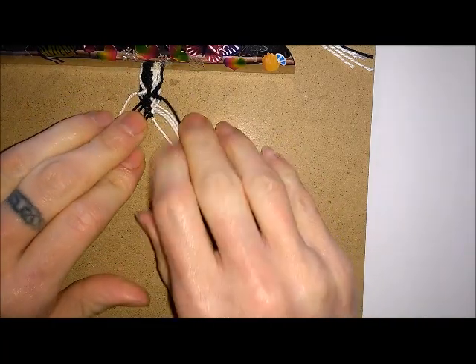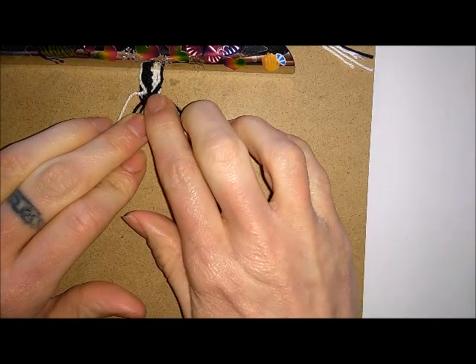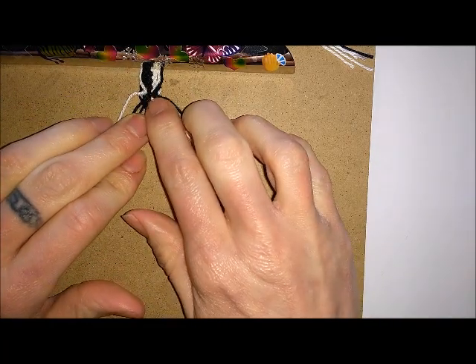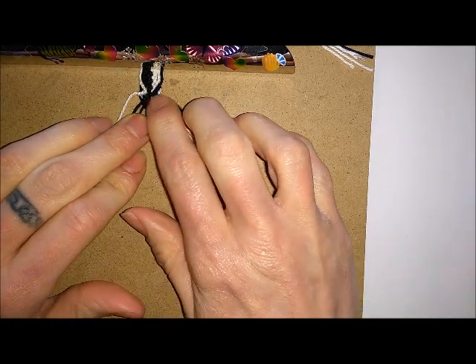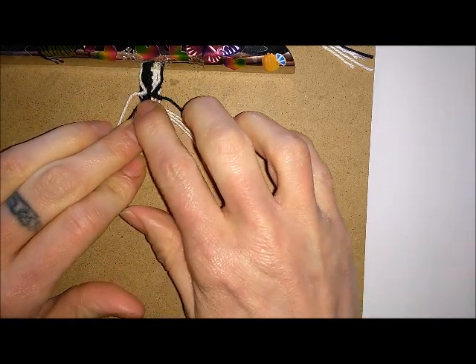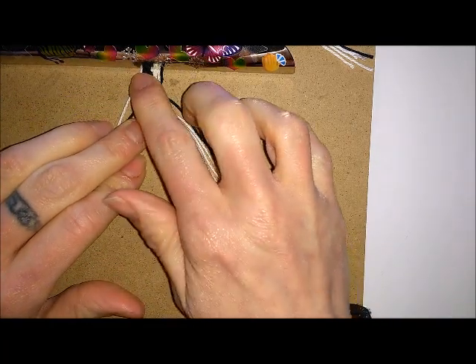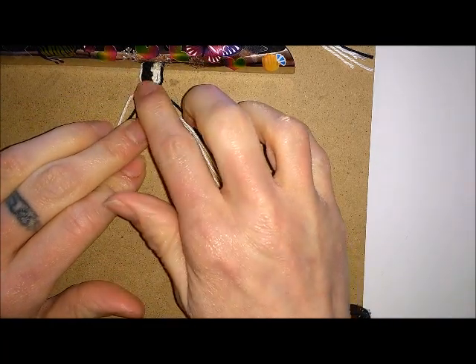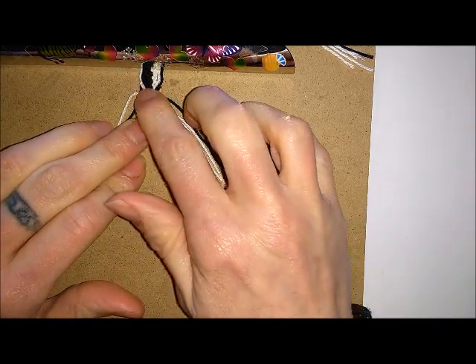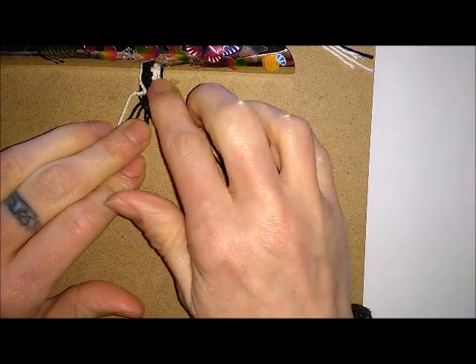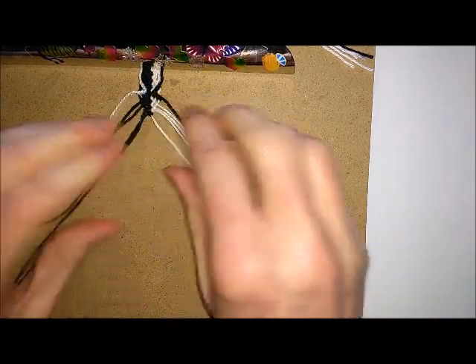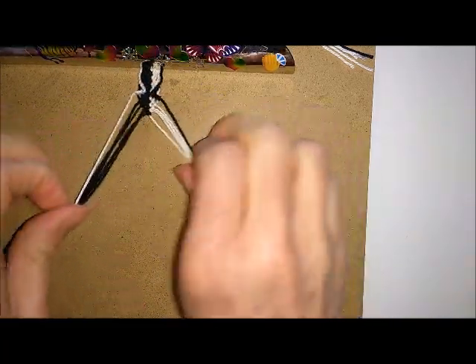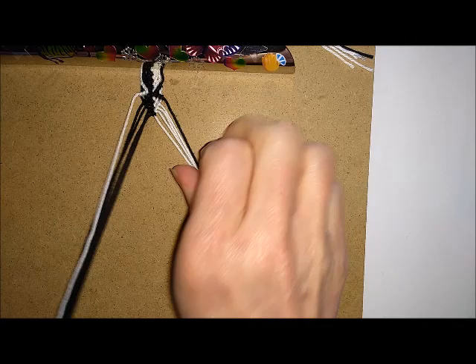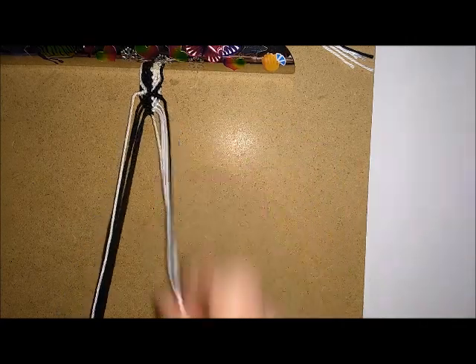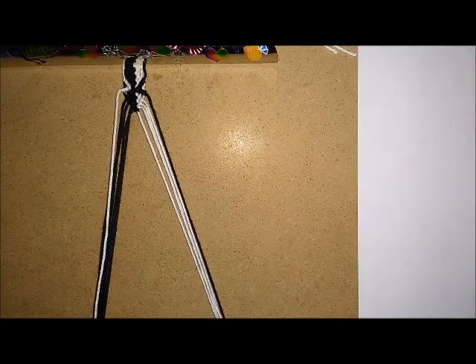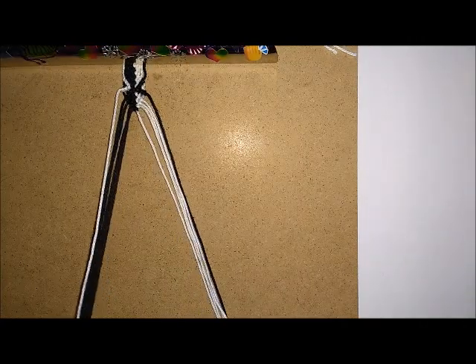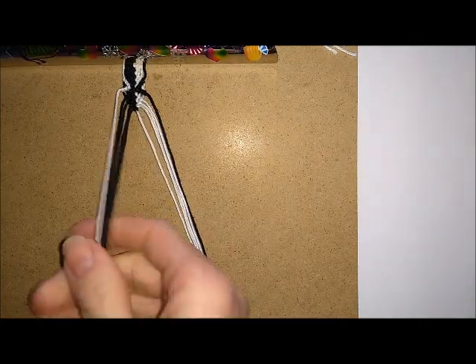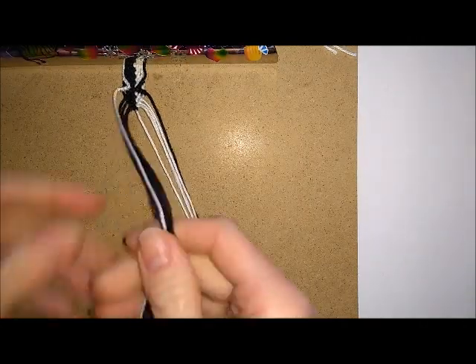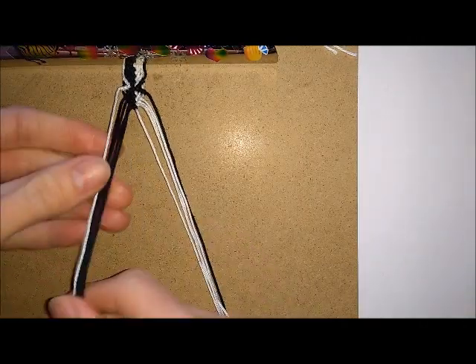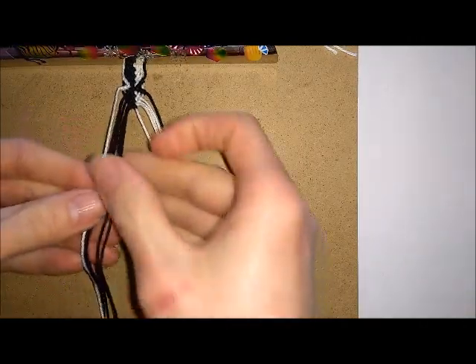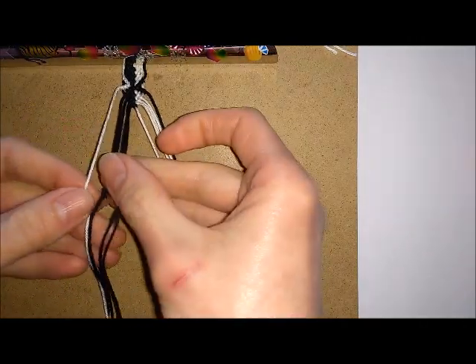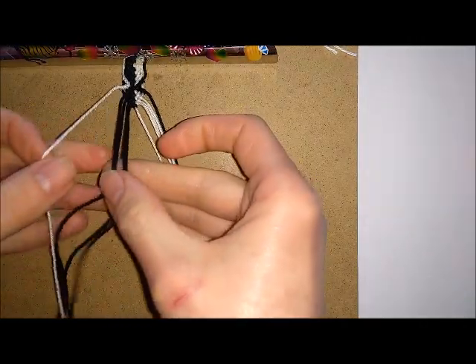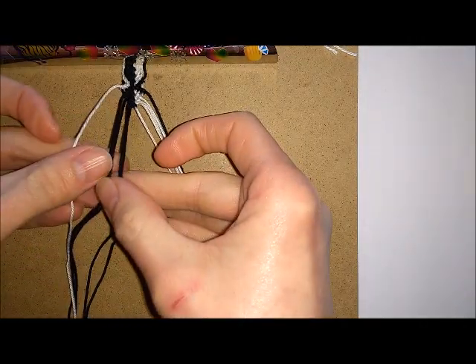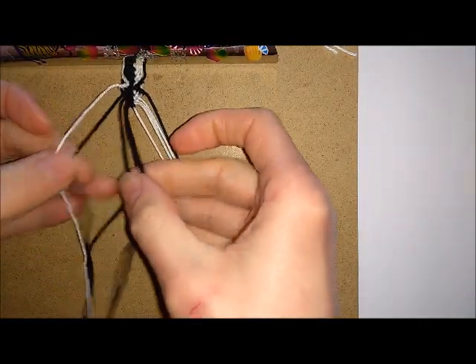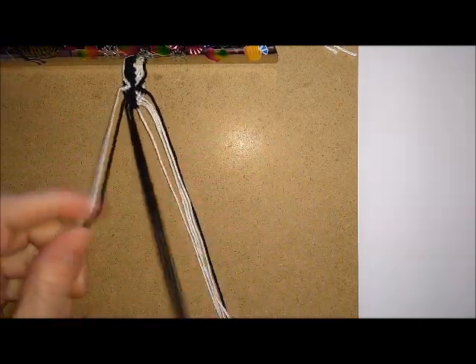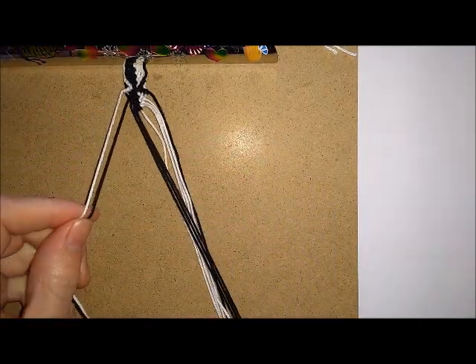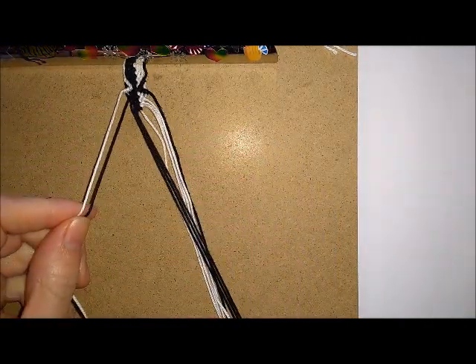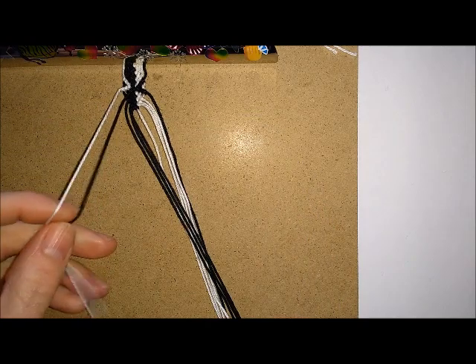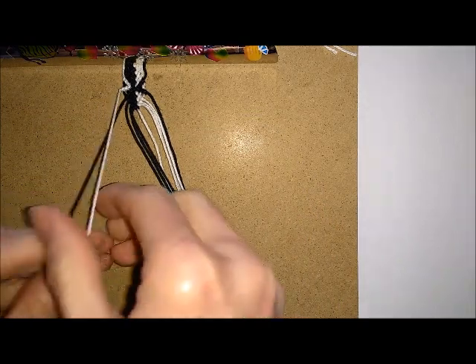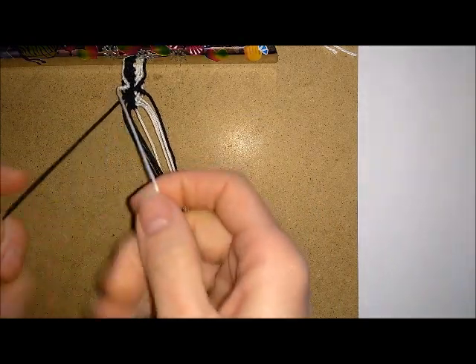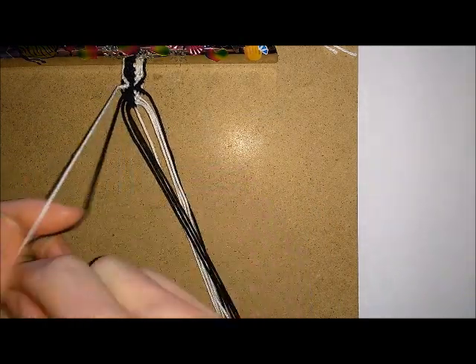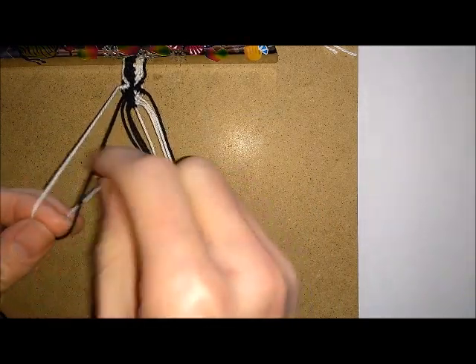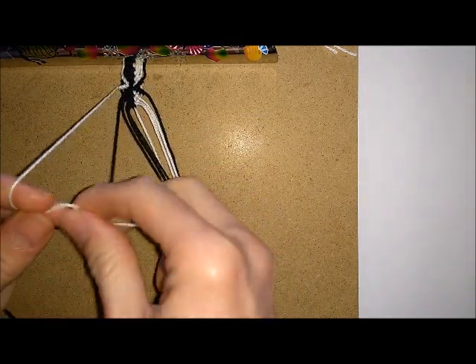Now you're going to repeat what you did from your first row and do your second zigzag. You're just going to repeat this pattern all the way down until you've got the bracelet as long as you want it to be.